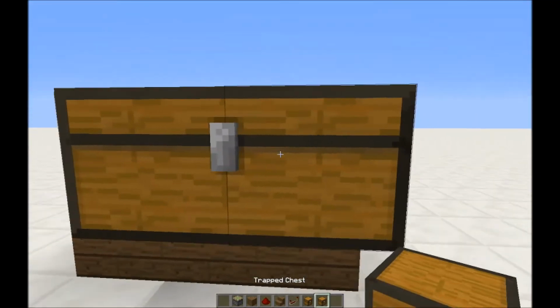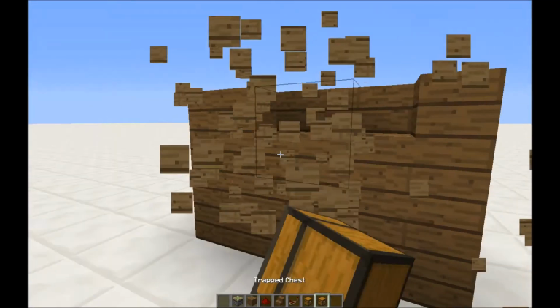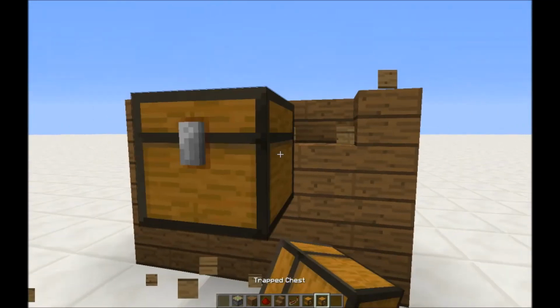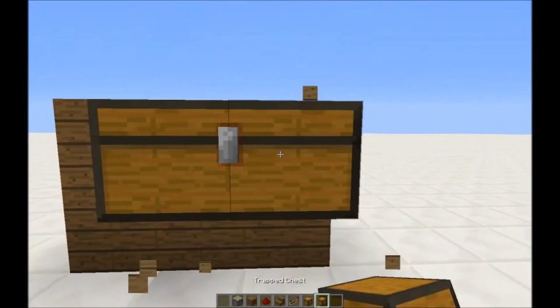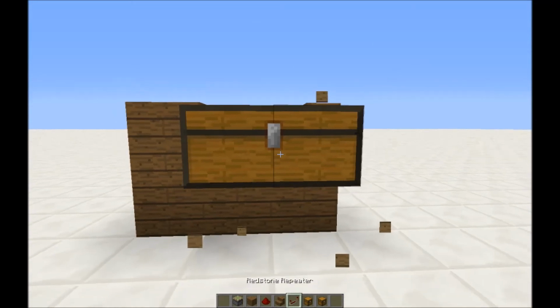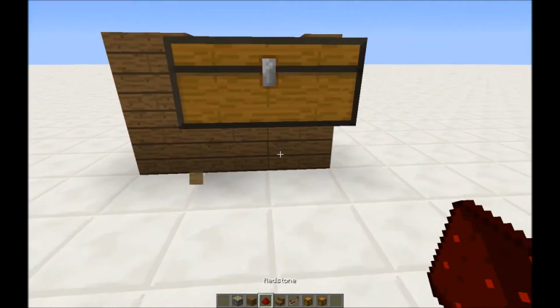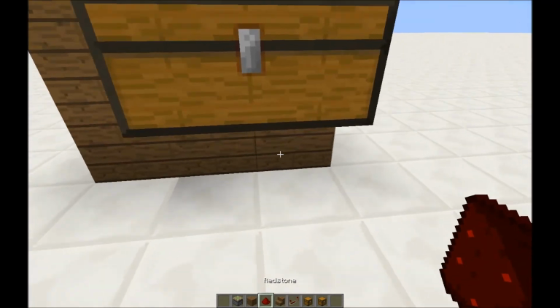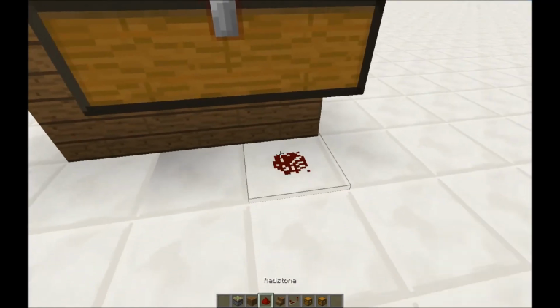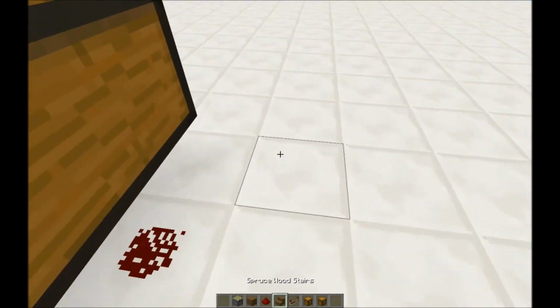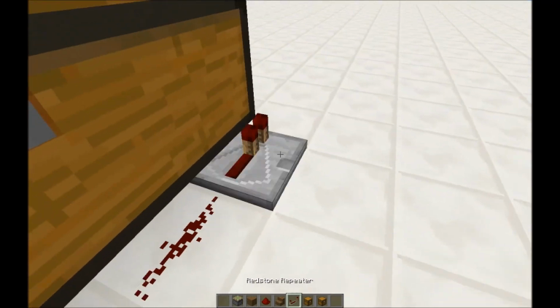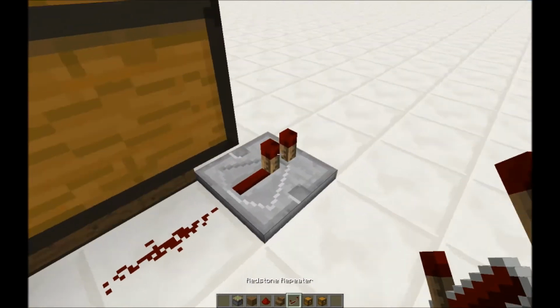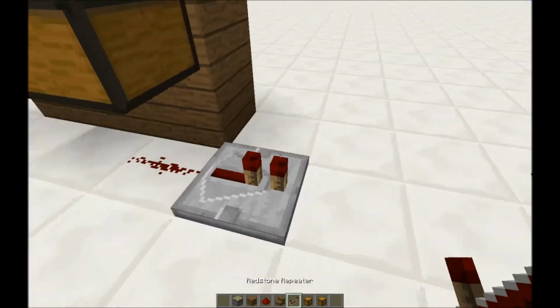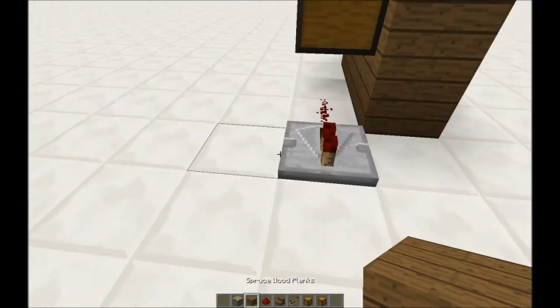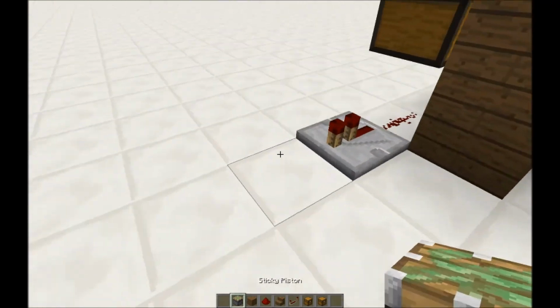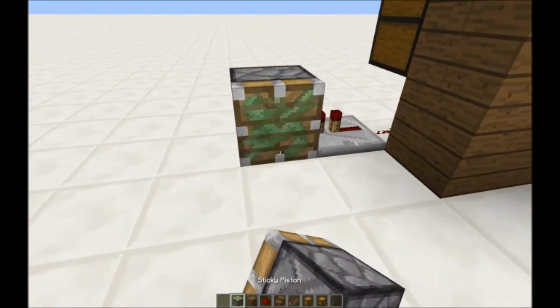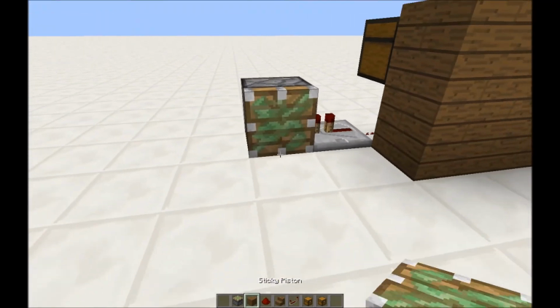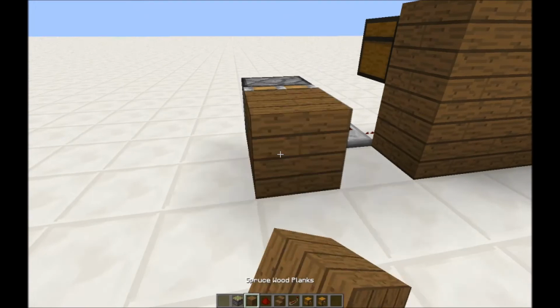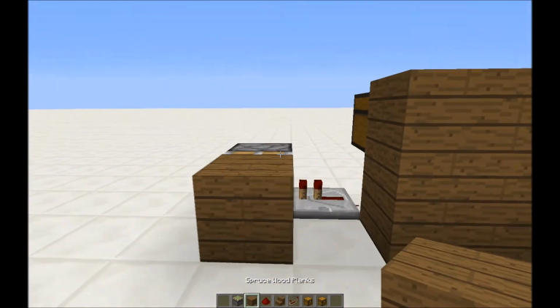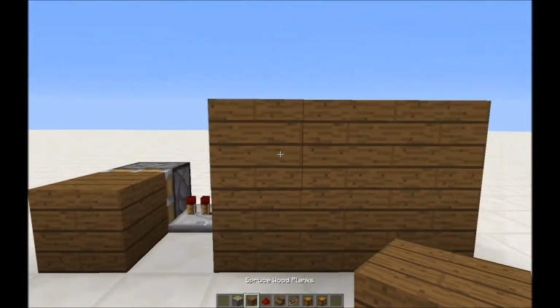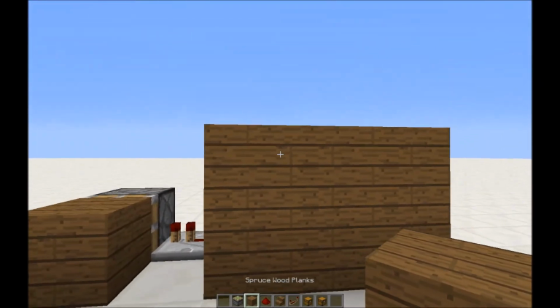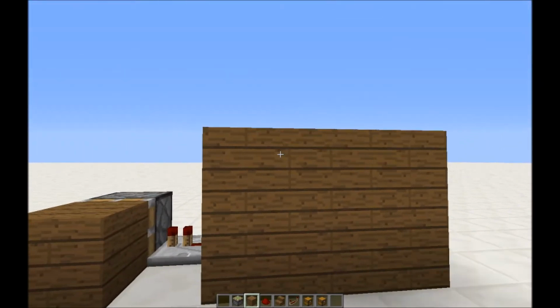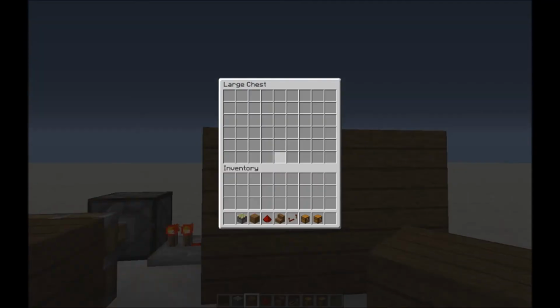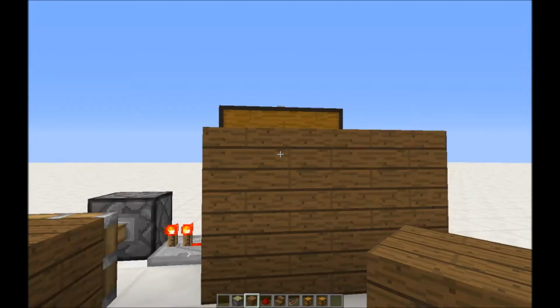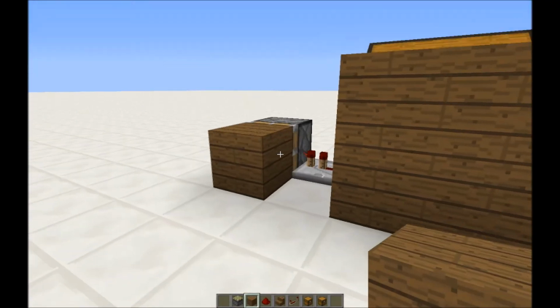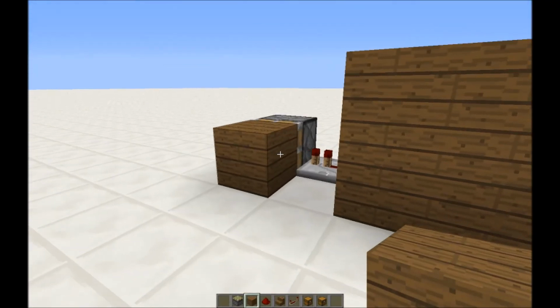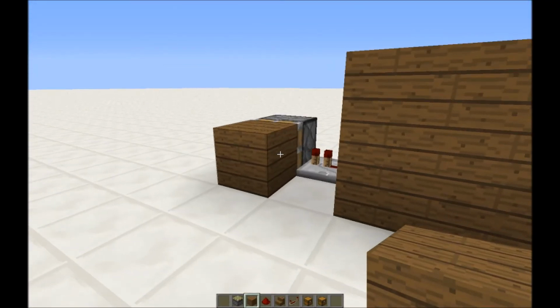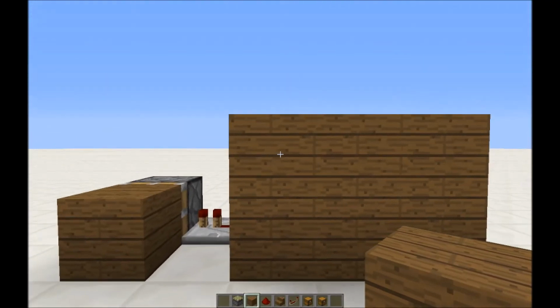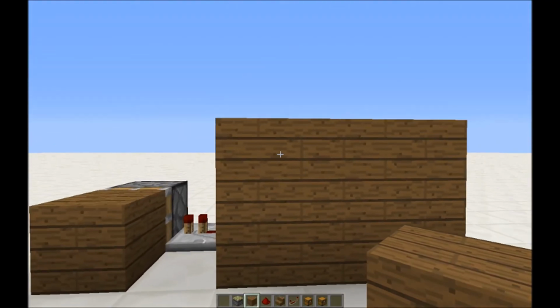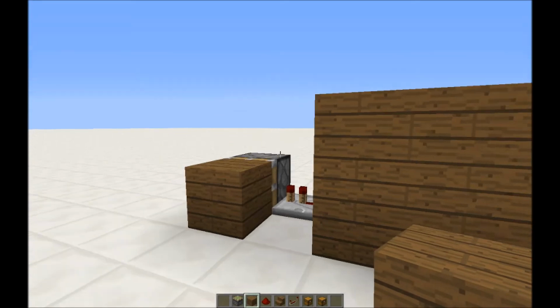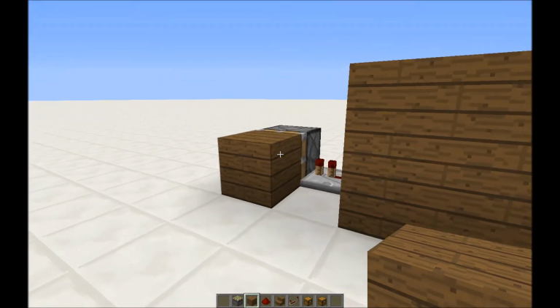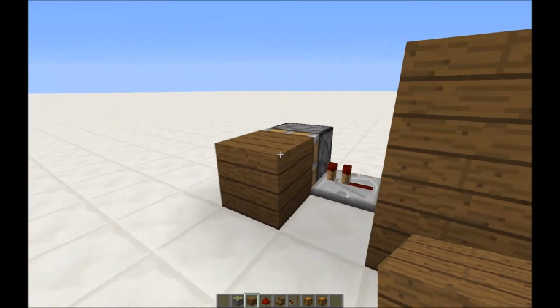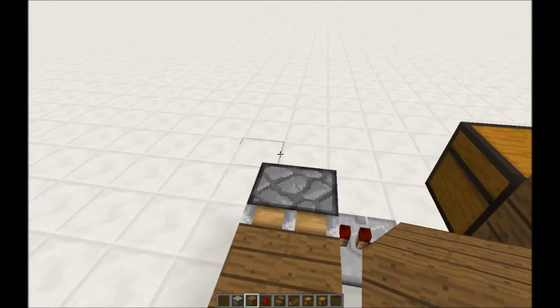All I did was just place a trapped chest, and then link that onto some redstone. As you just saw, it activated the redstone perfectly.